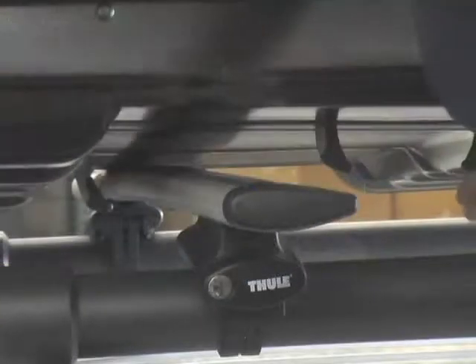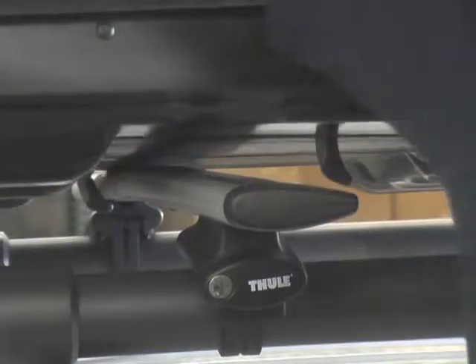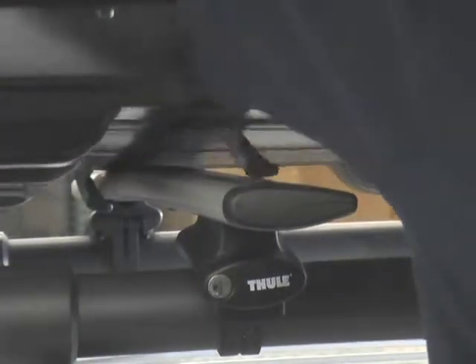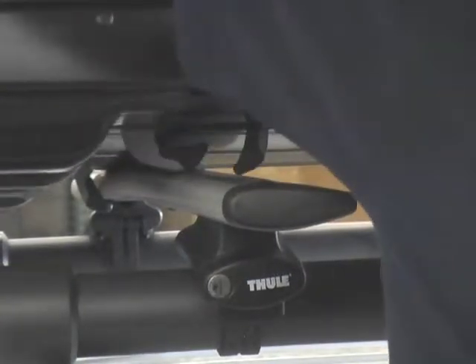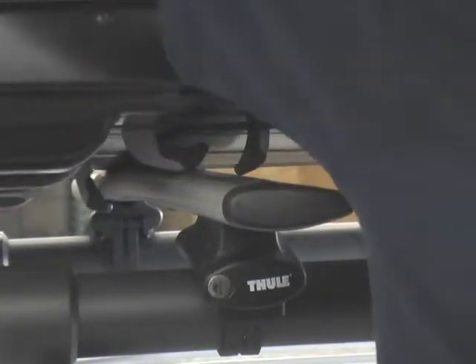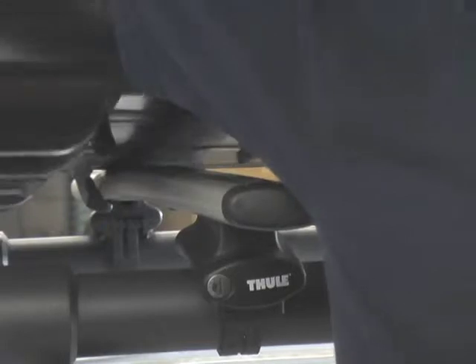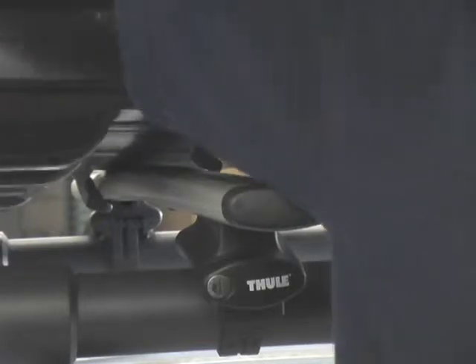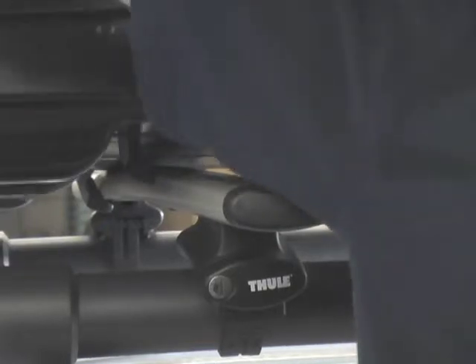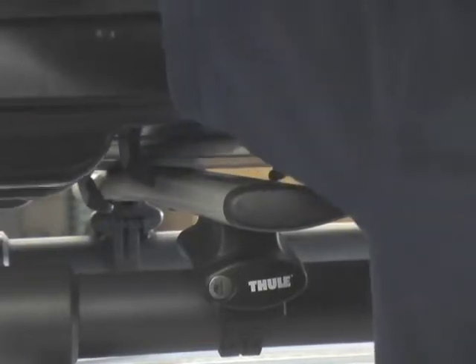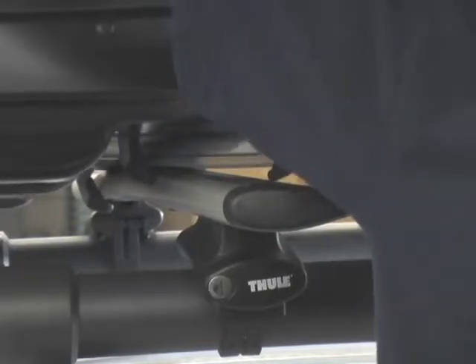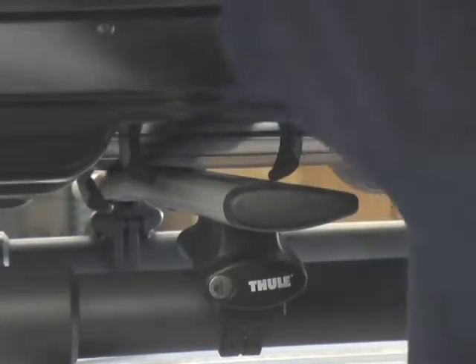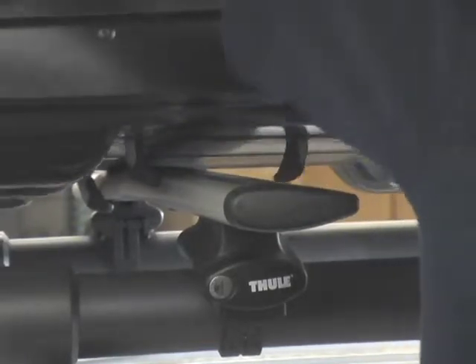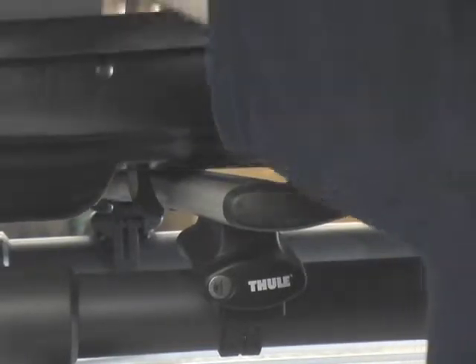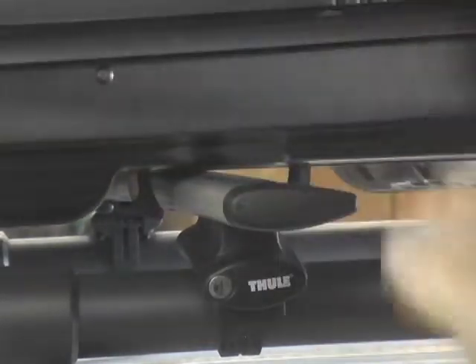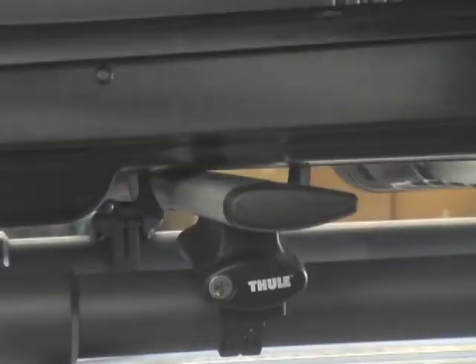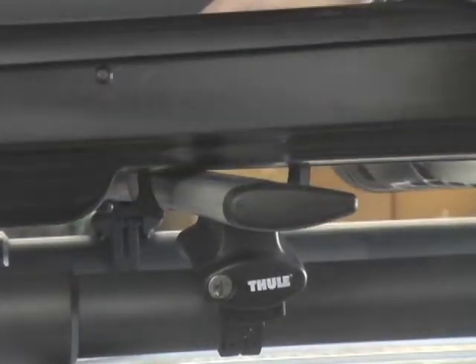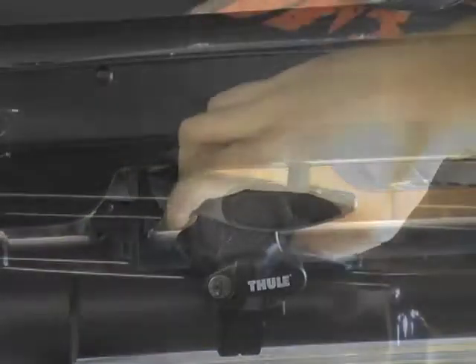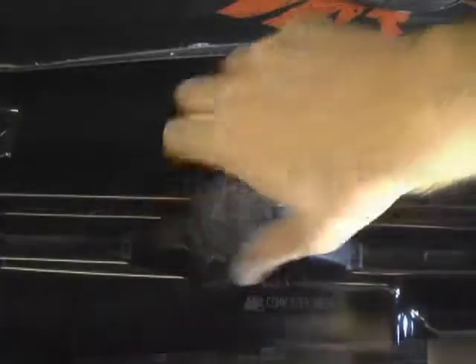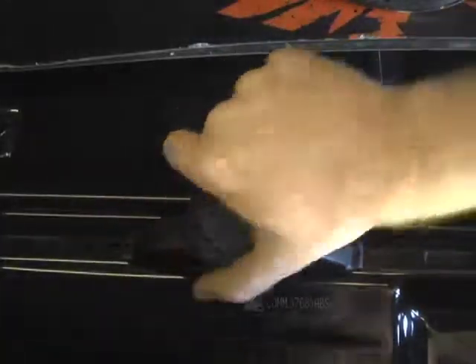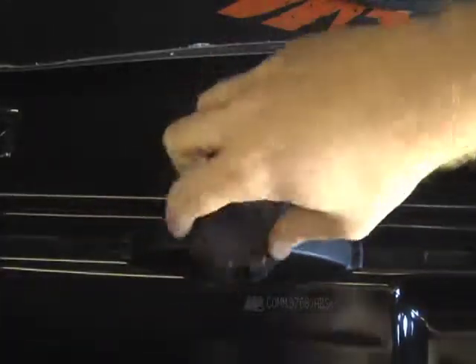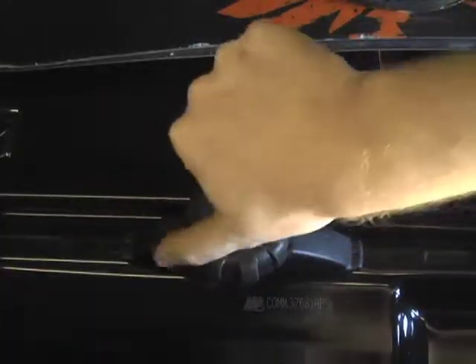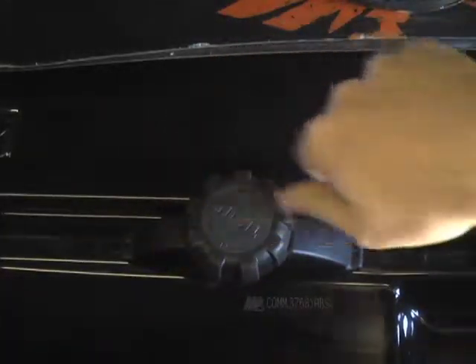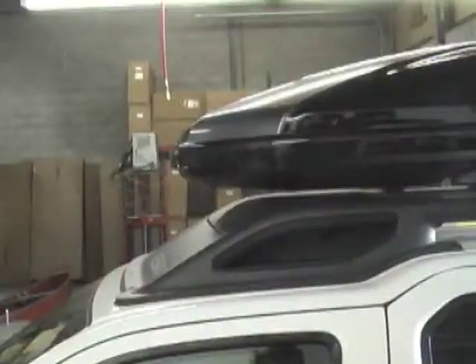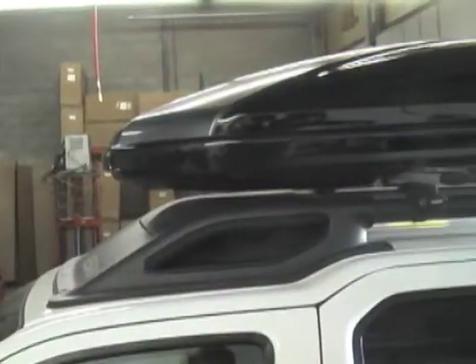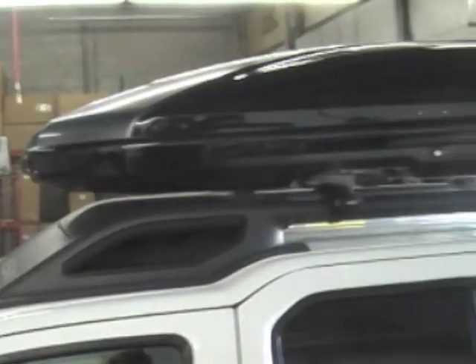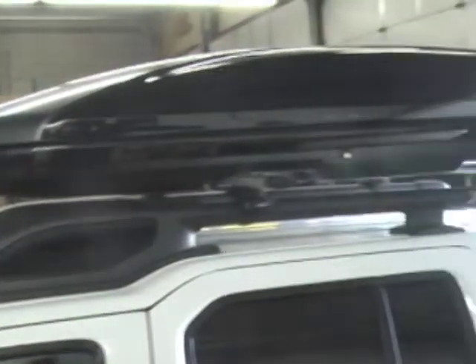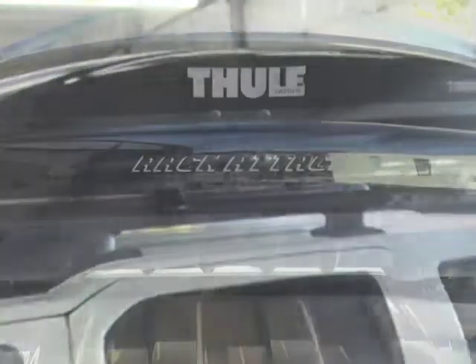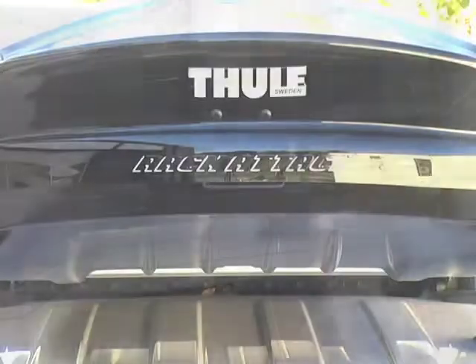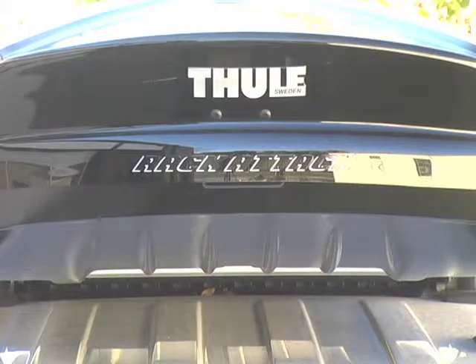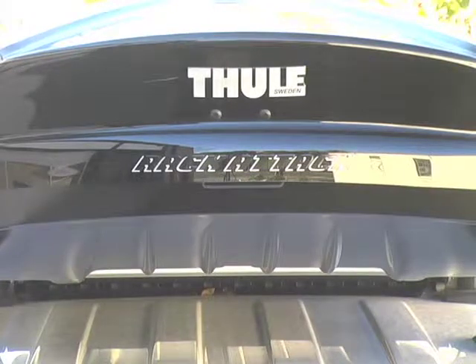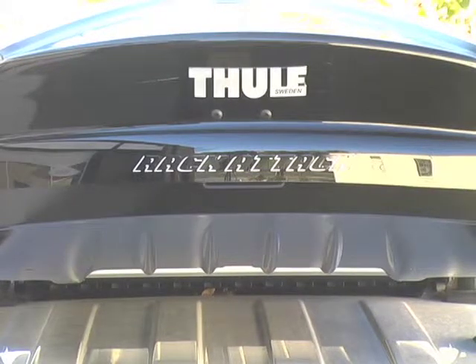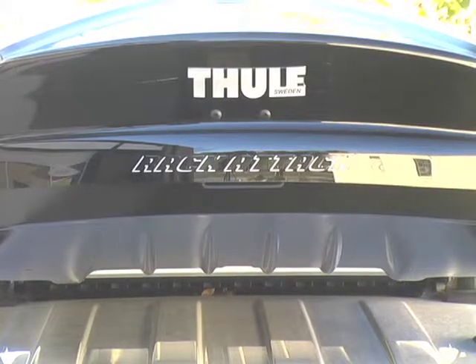The claws slide back and forth, so installation is a breeze. Once installed, the Boxster is the quietest box that money can buy.